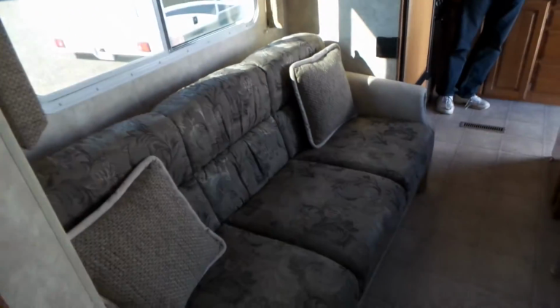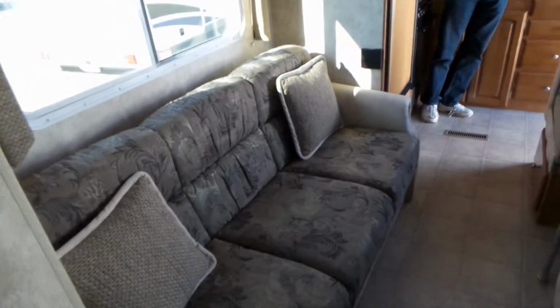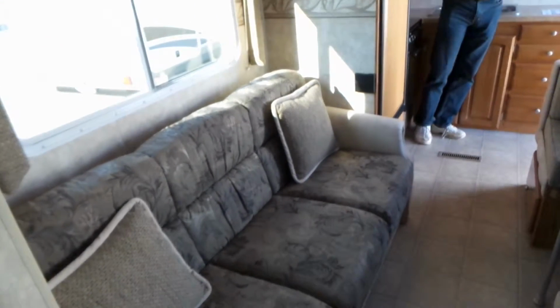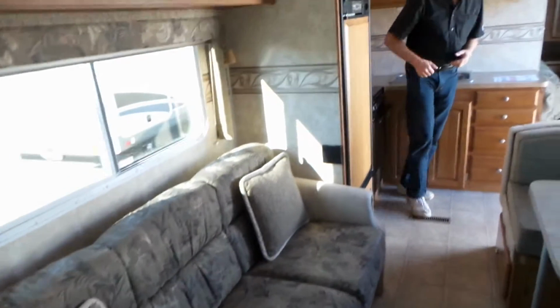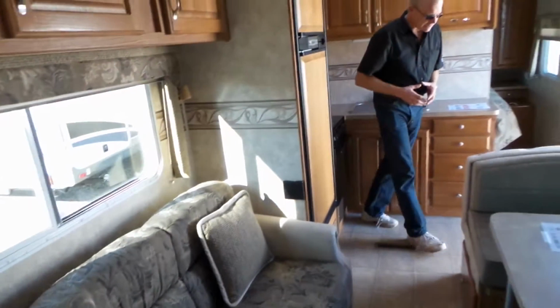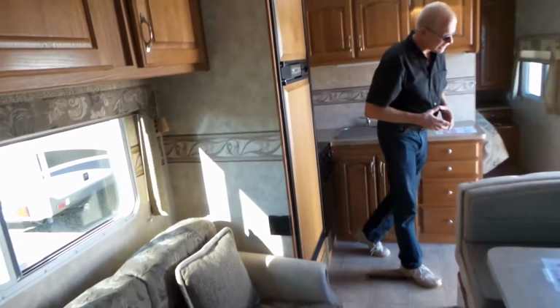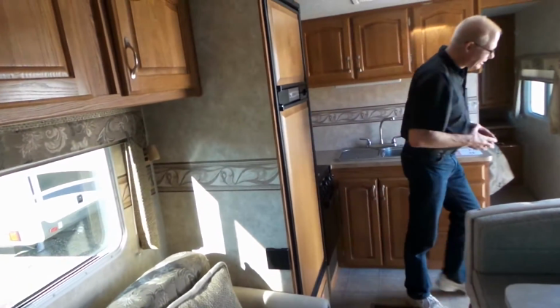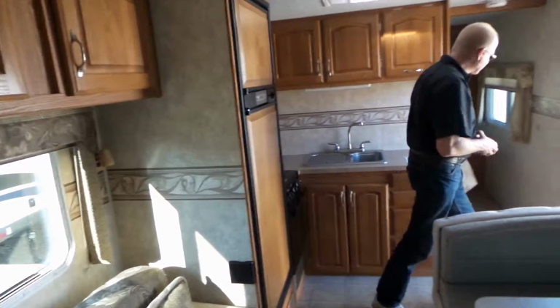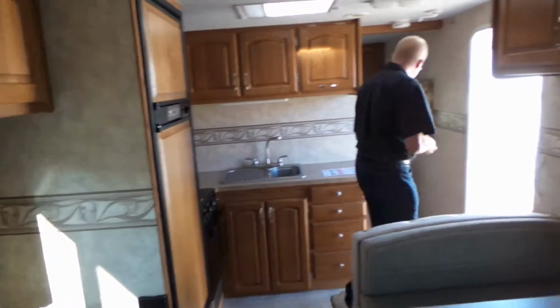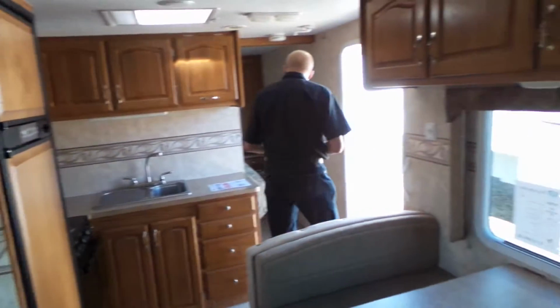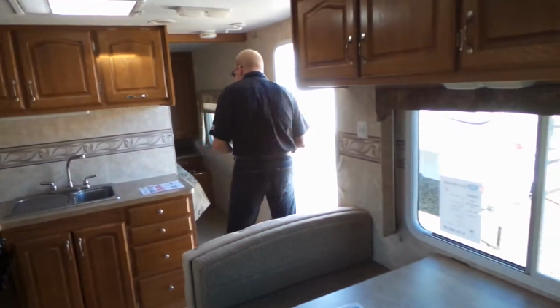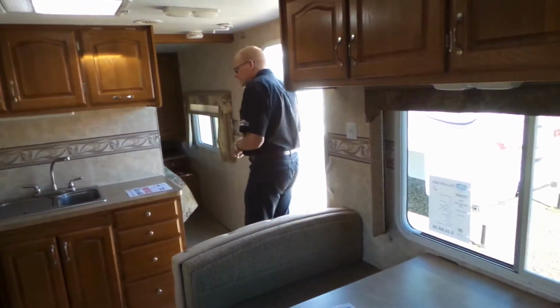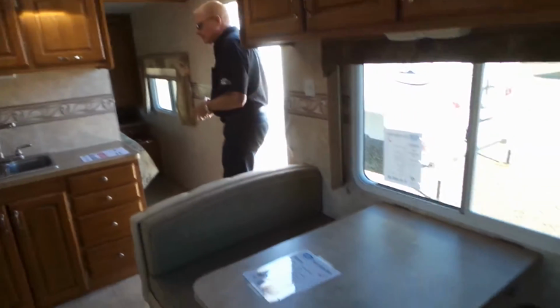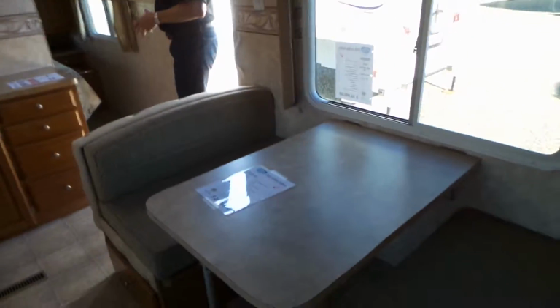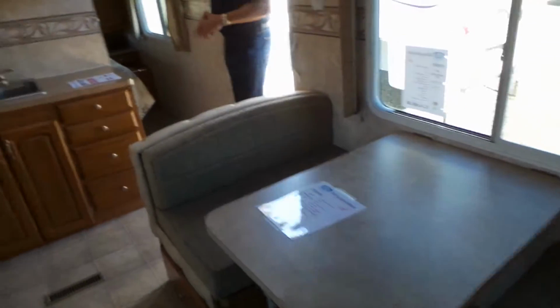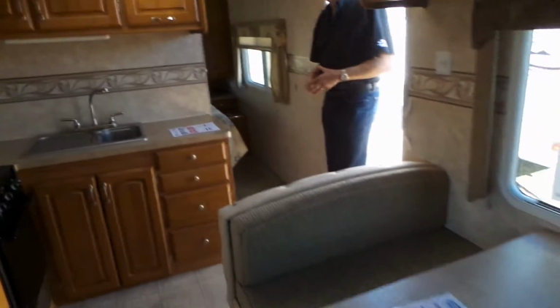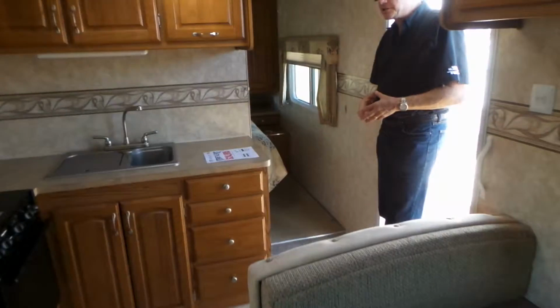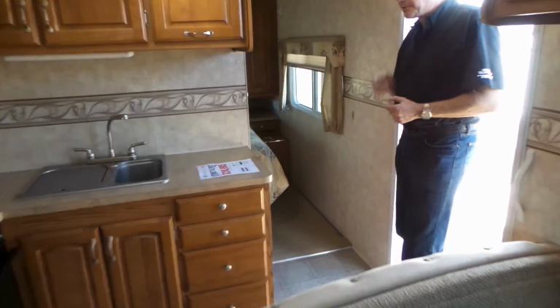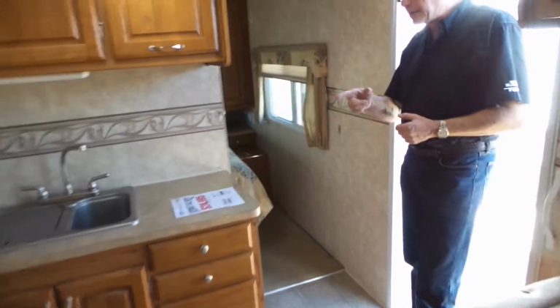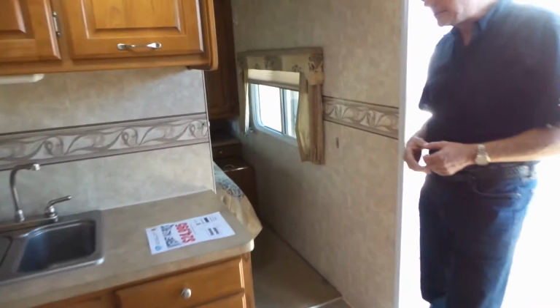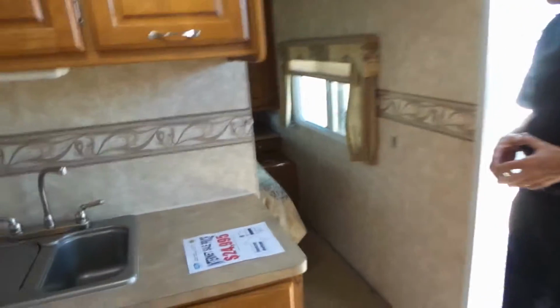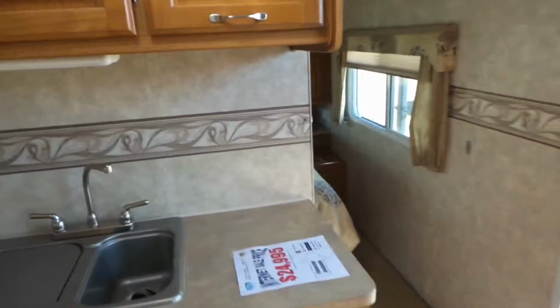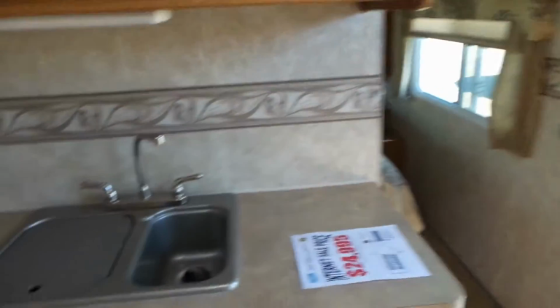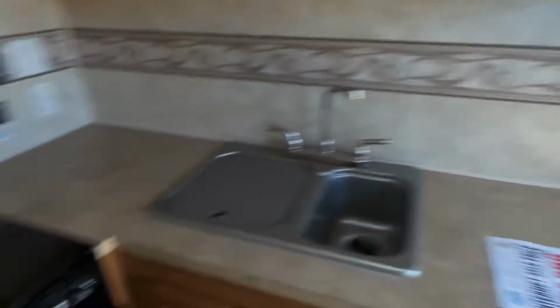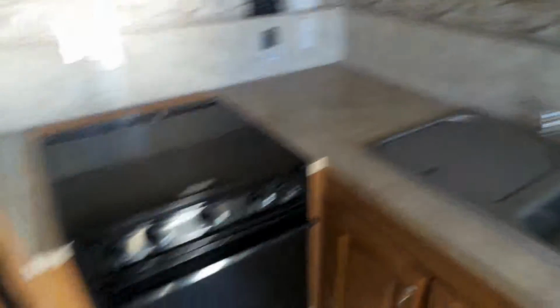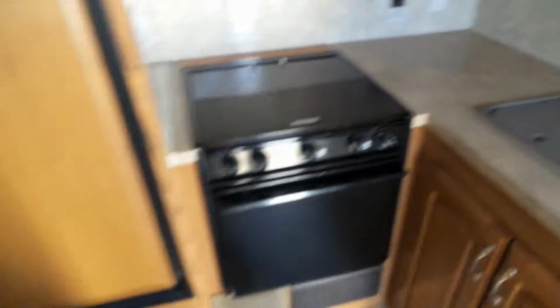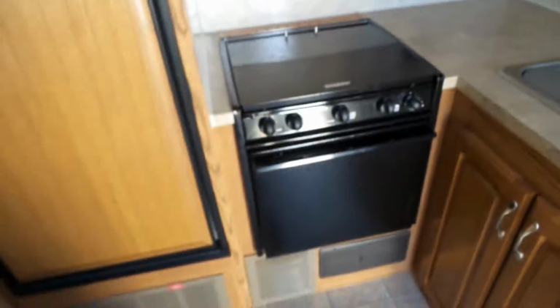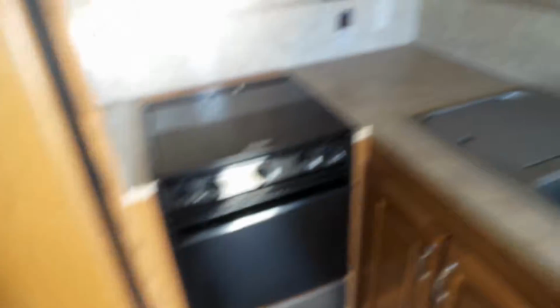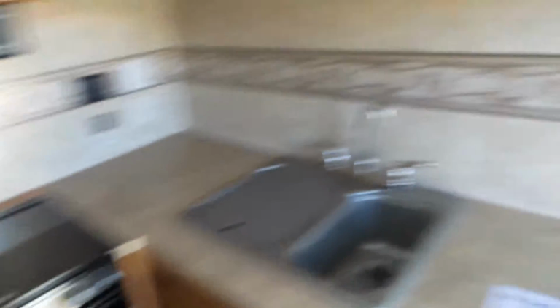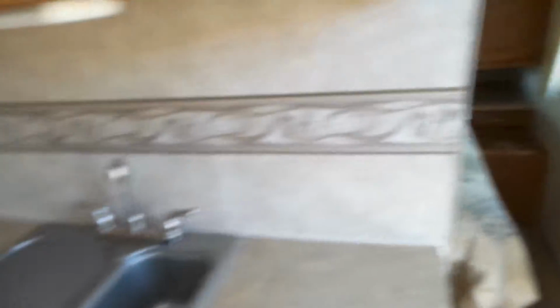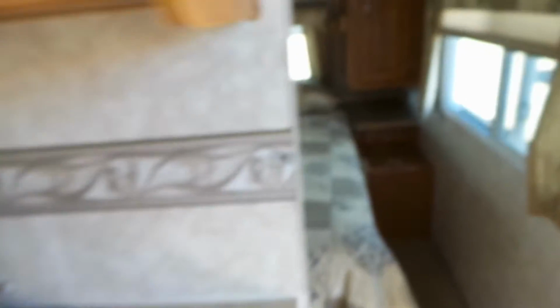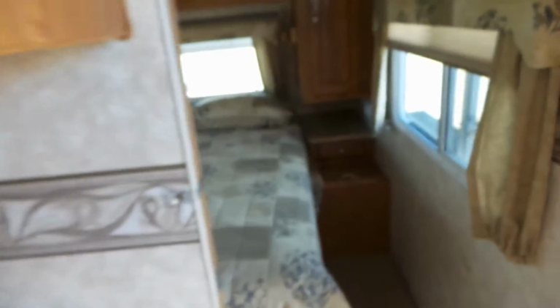Nice size fridge — it's a larger size fridge for an Arctic Fox. We almost put the big fridge in. Big oven. And a full walk-around bed in the back.